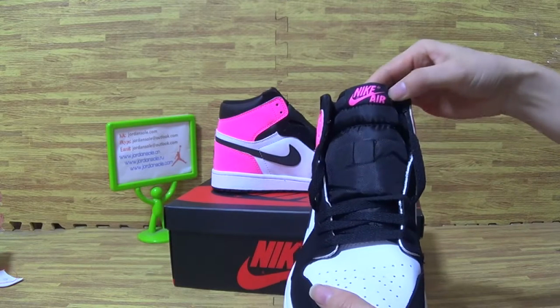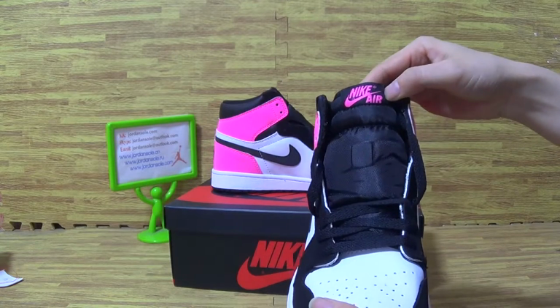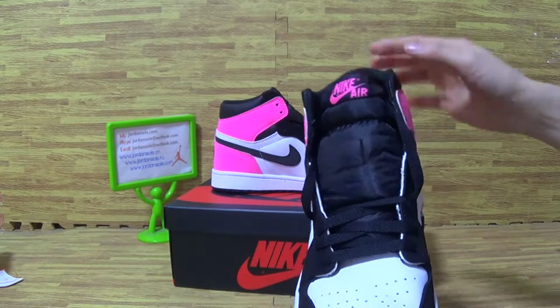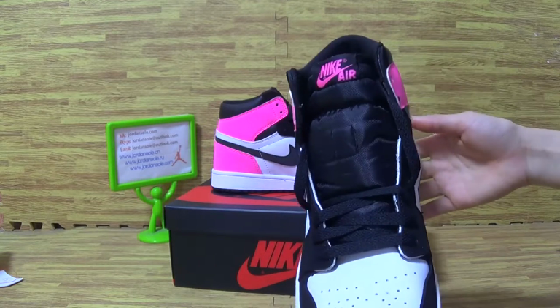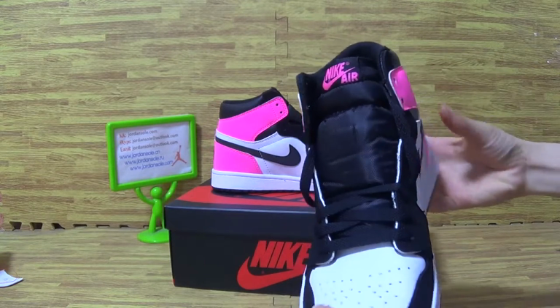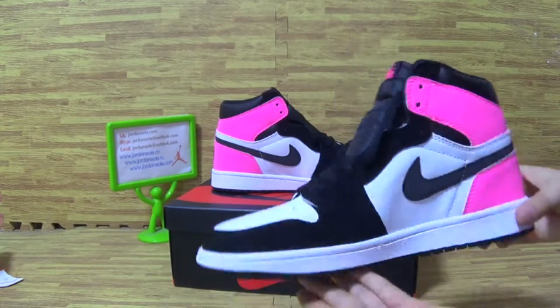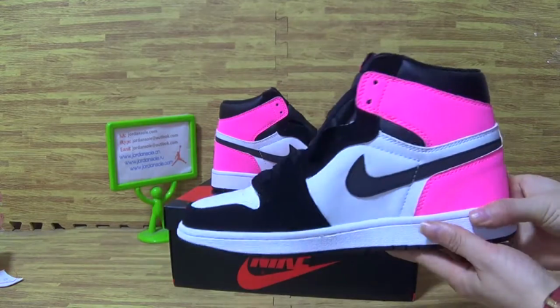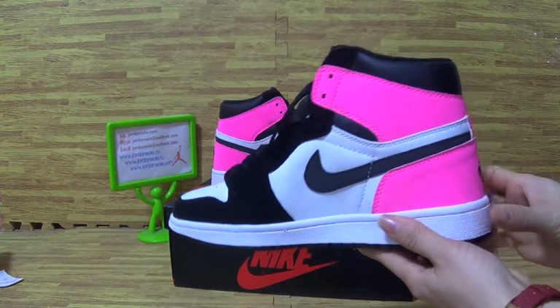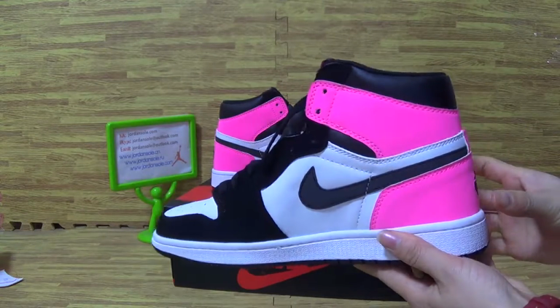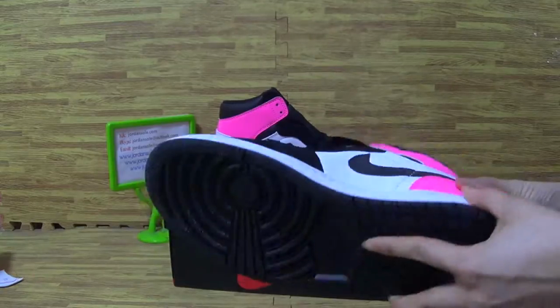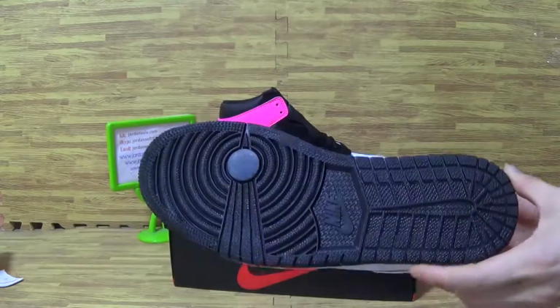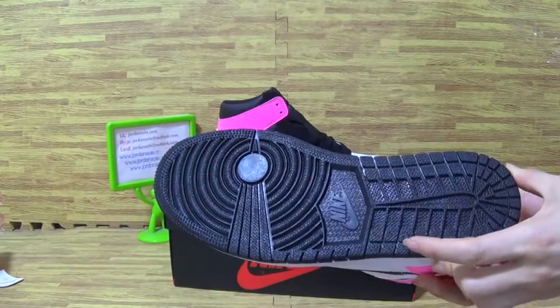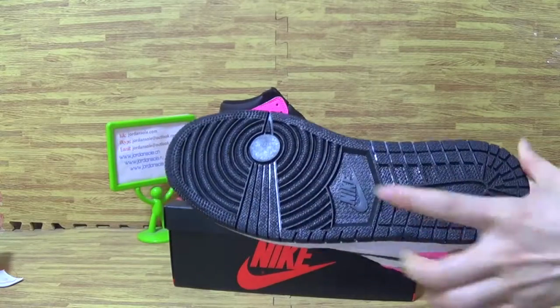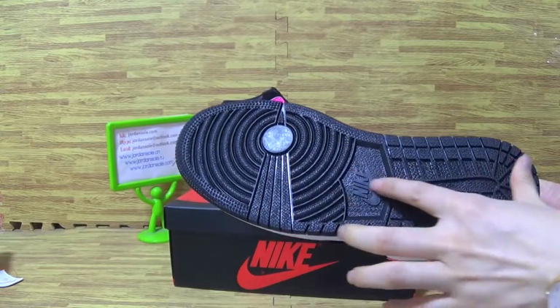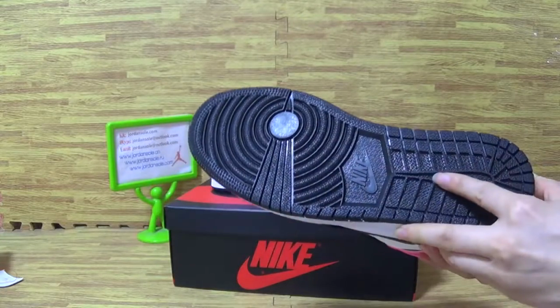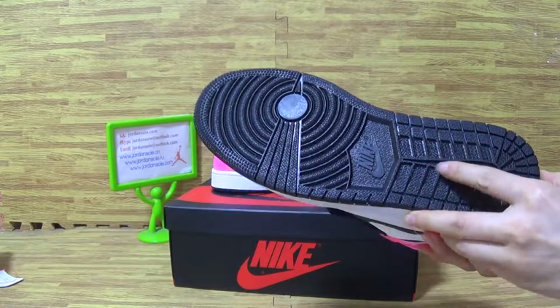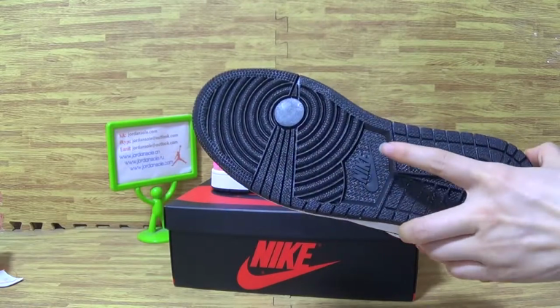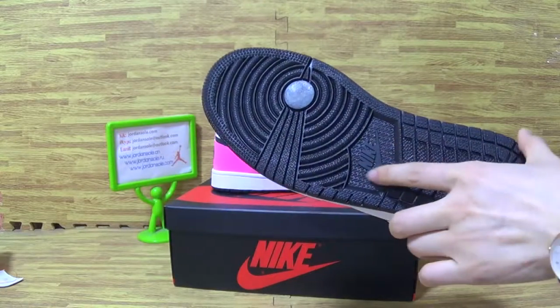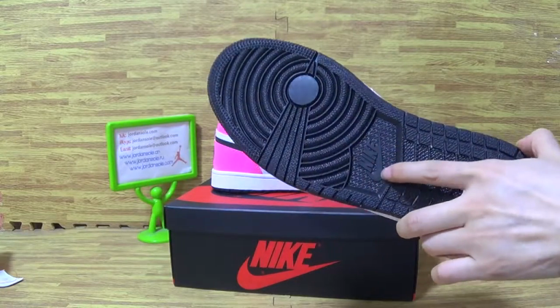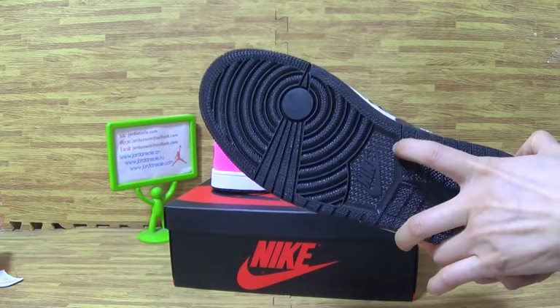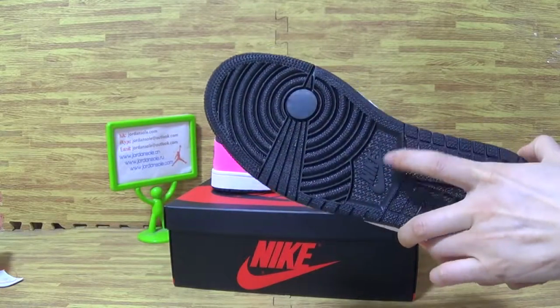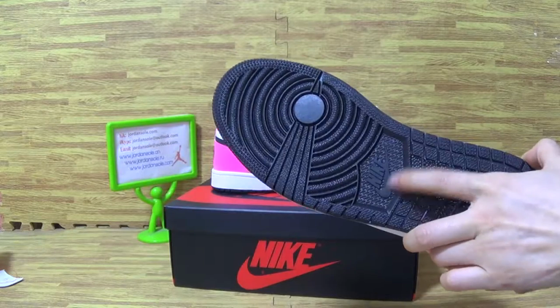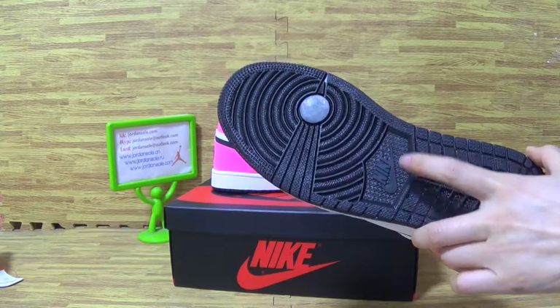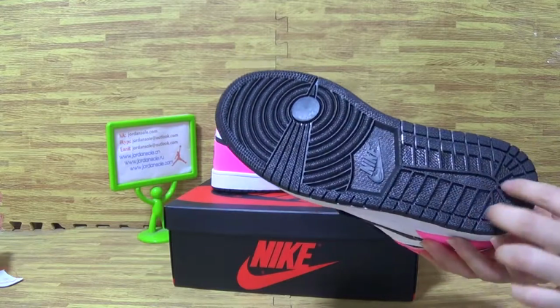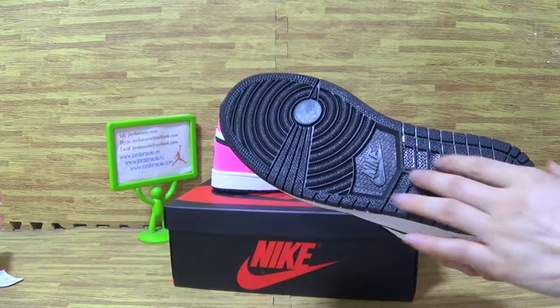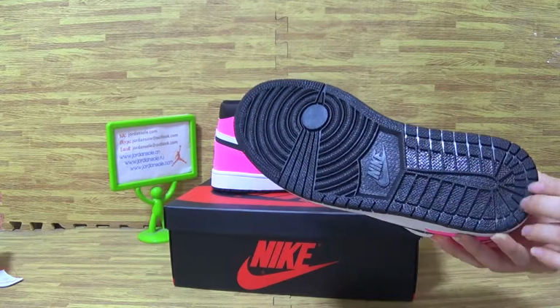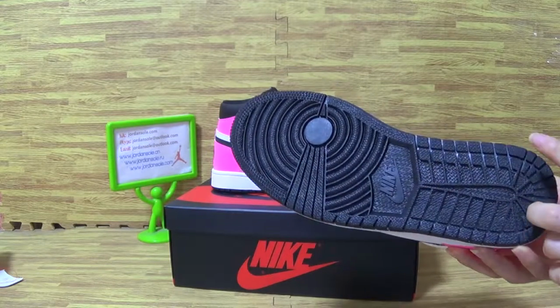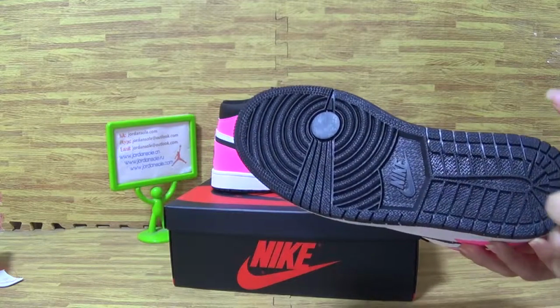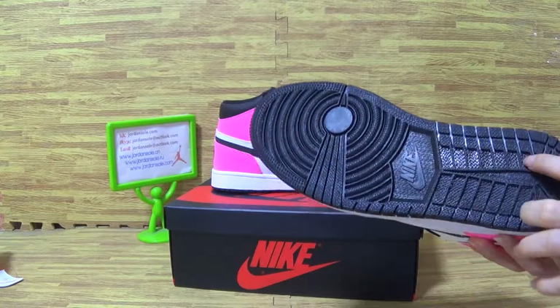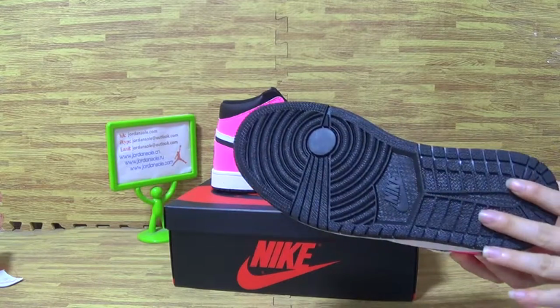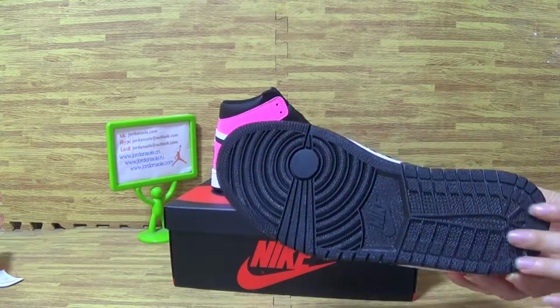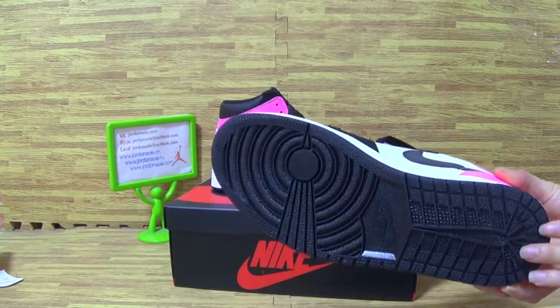Nike Air. This side. And the black shoe bottom with Nike logo. And the Air Jordan 1 bottom.